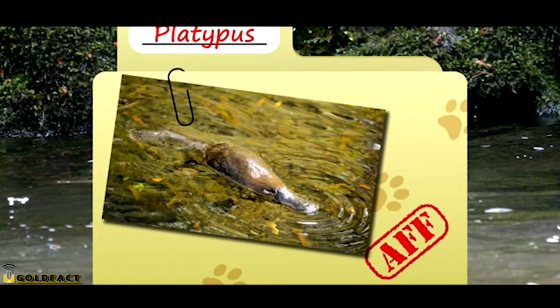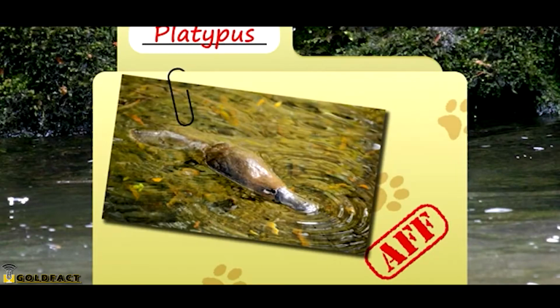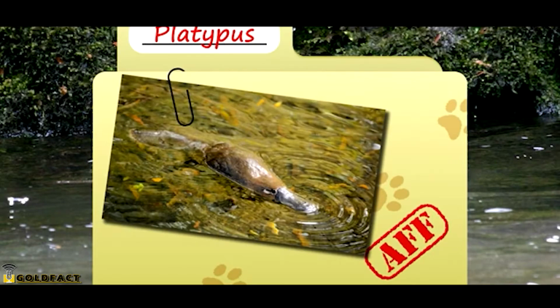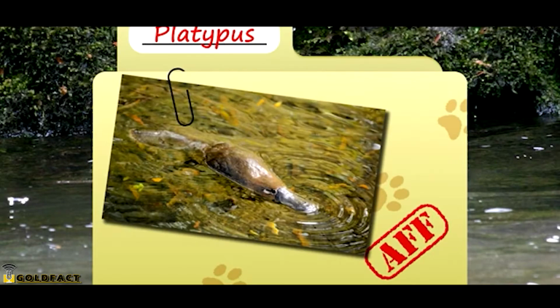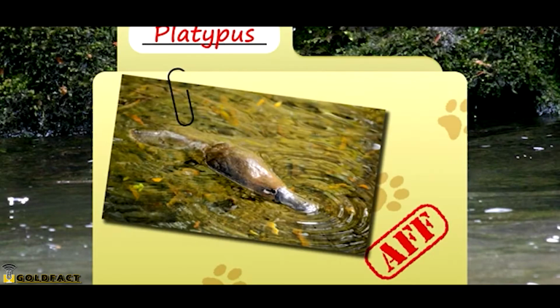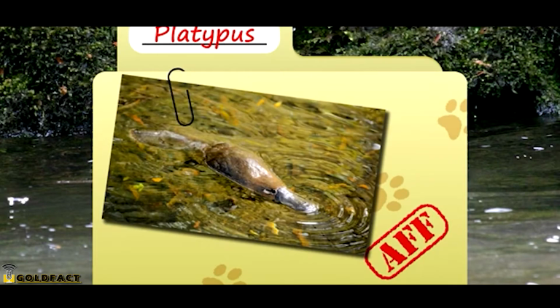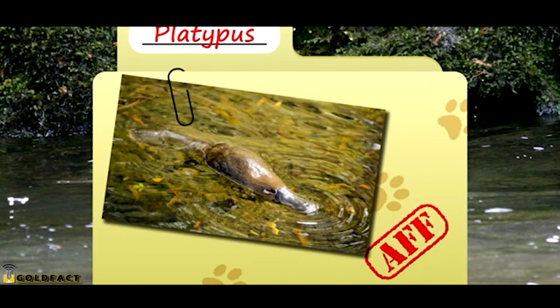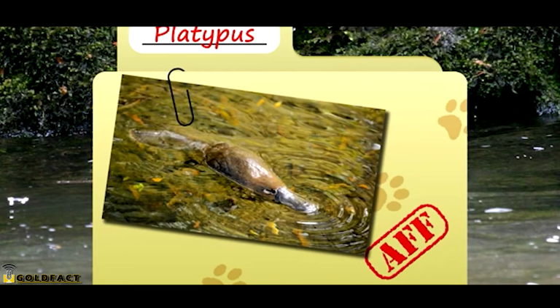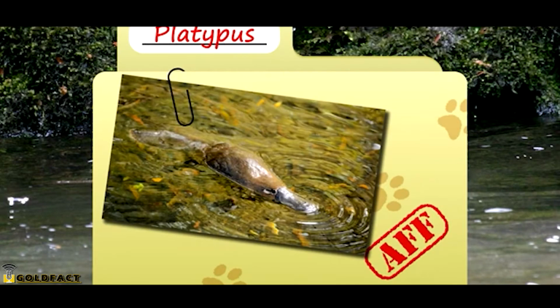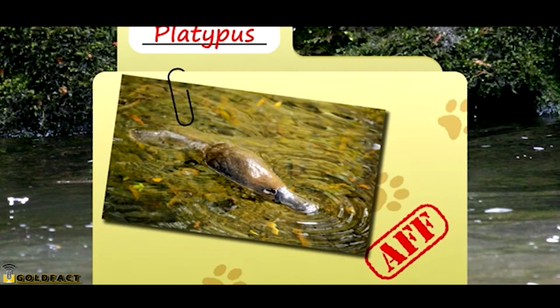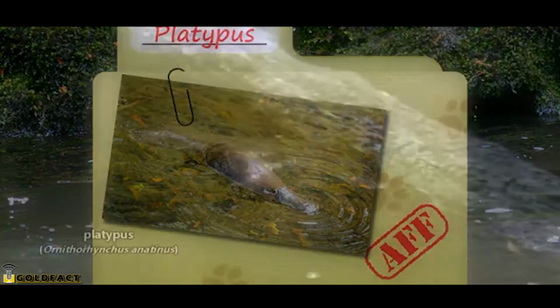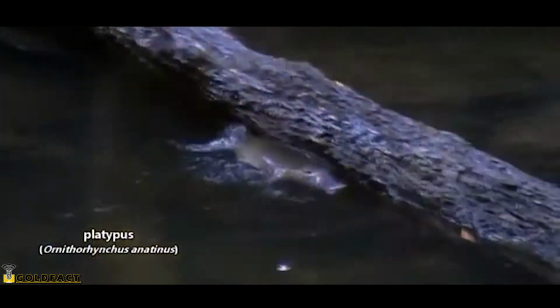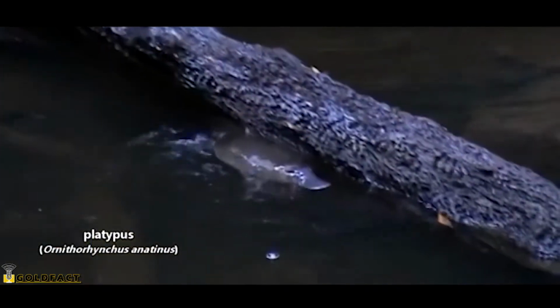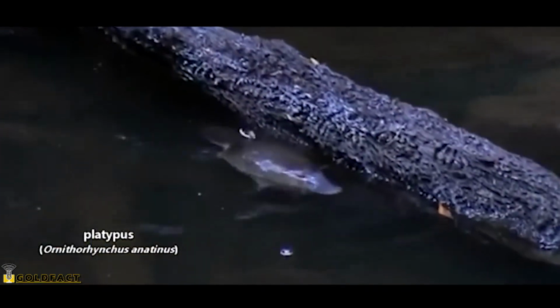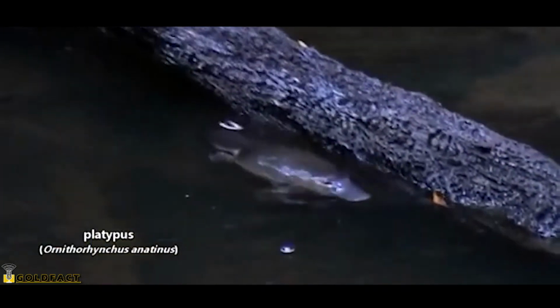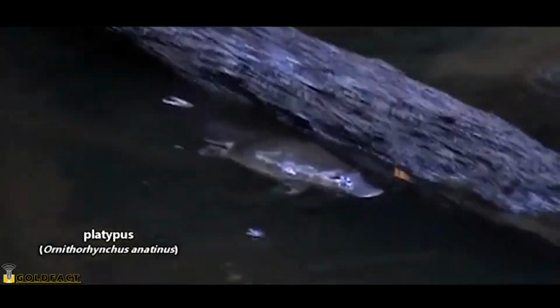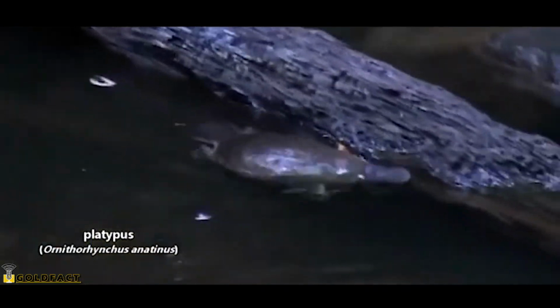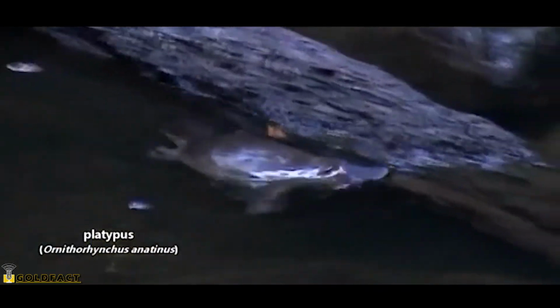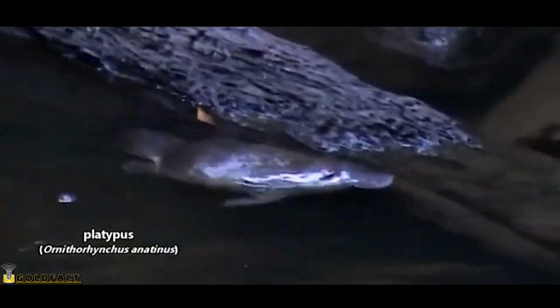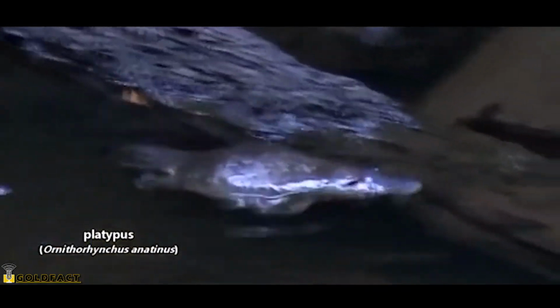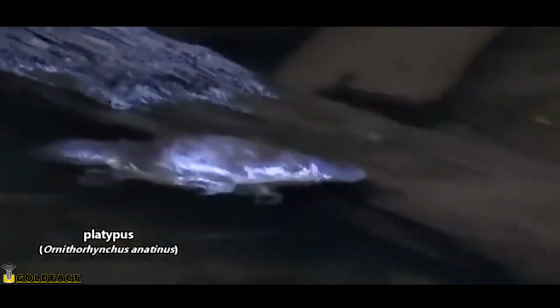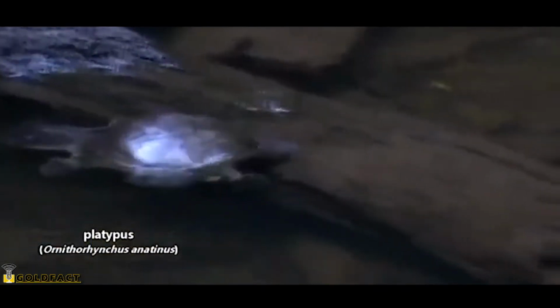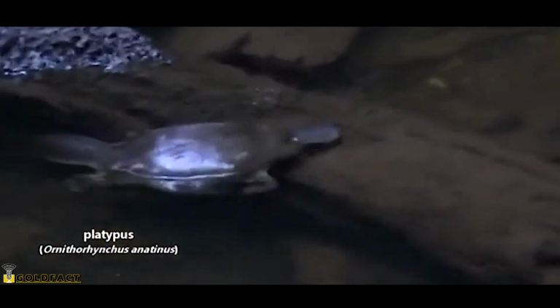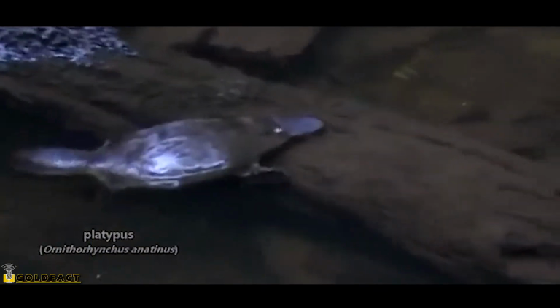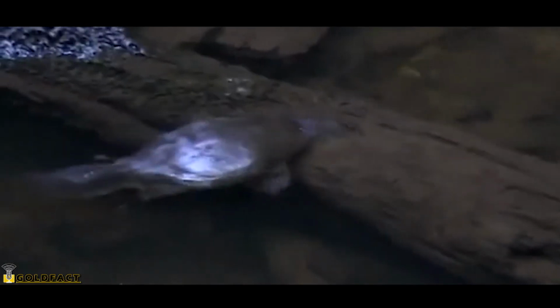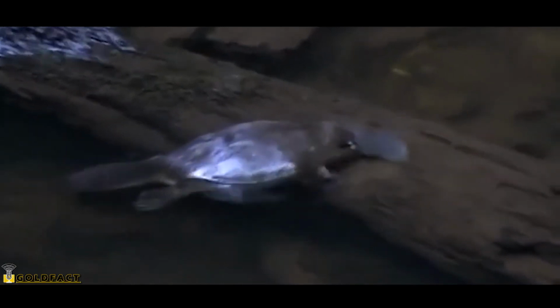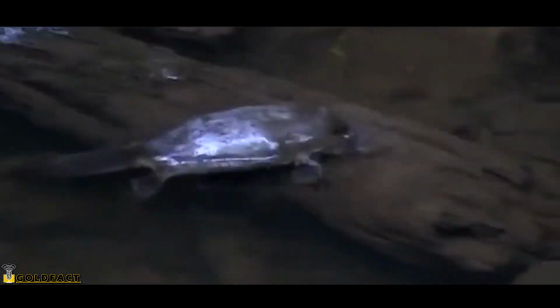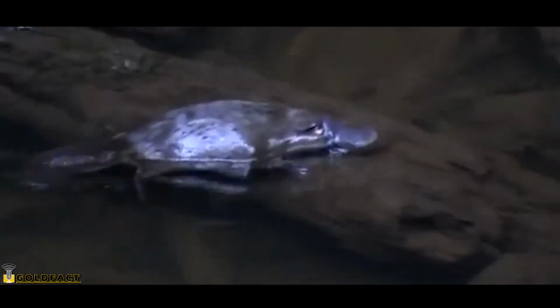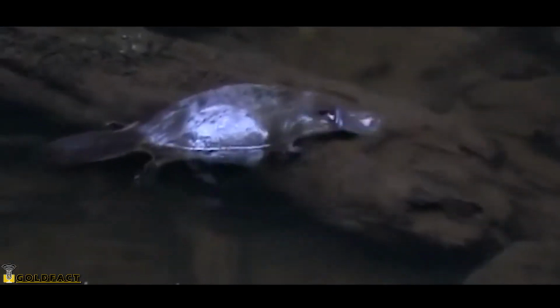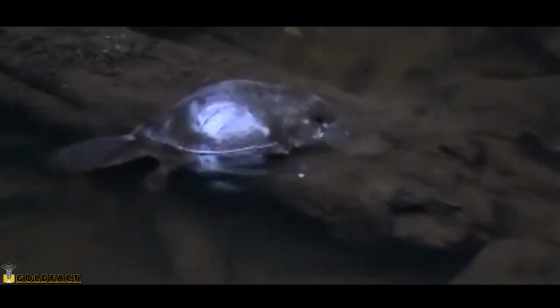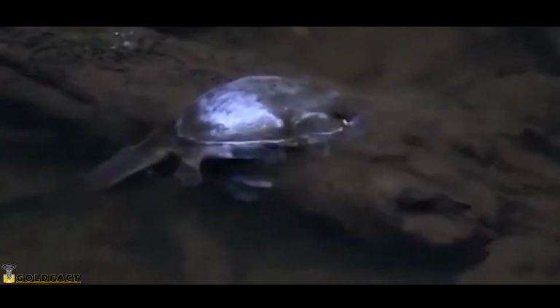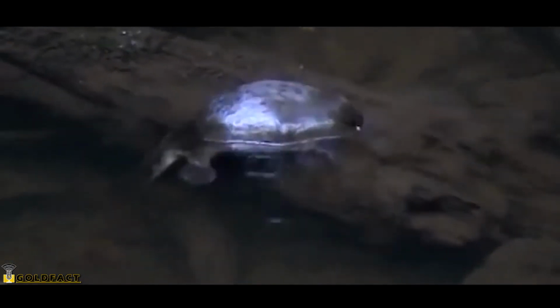Today on Animal Fact Files, we're talking about the platypus. A platypus is a special kind of mammal called a monotreme. There are few living monotremes today, and they're strange when compared to other mammals.